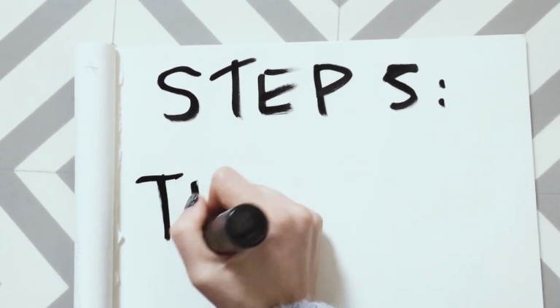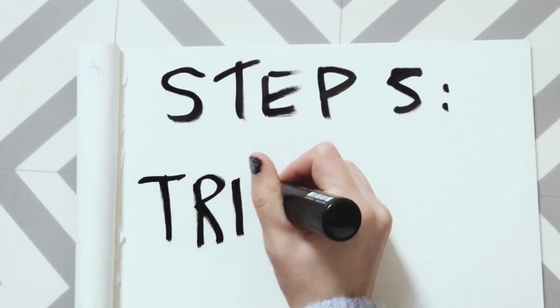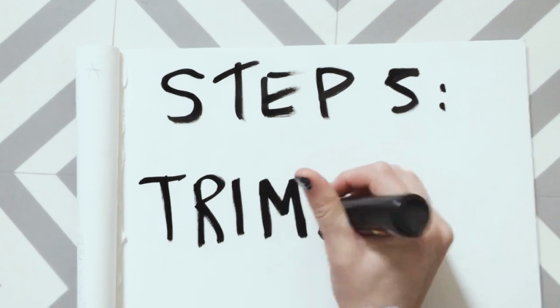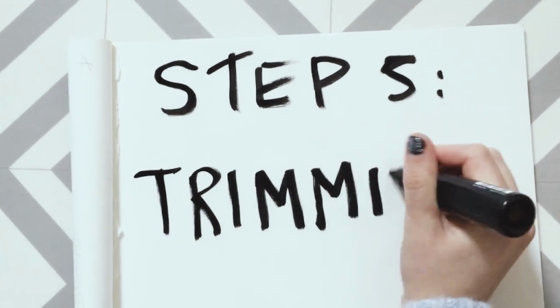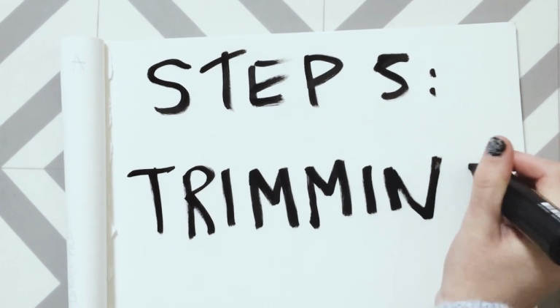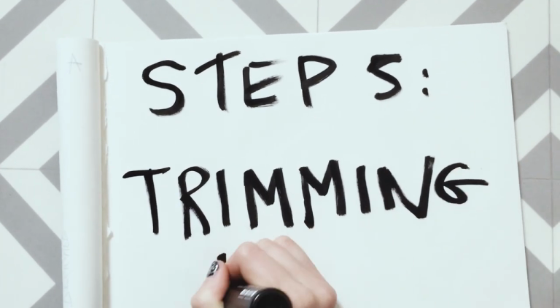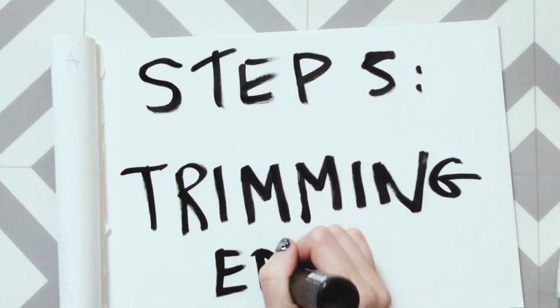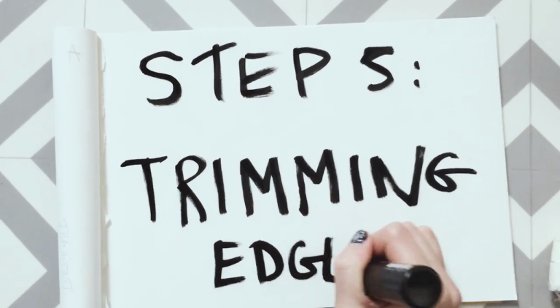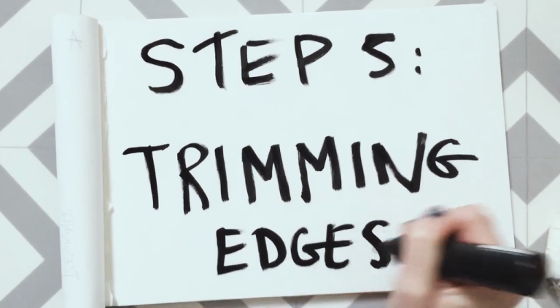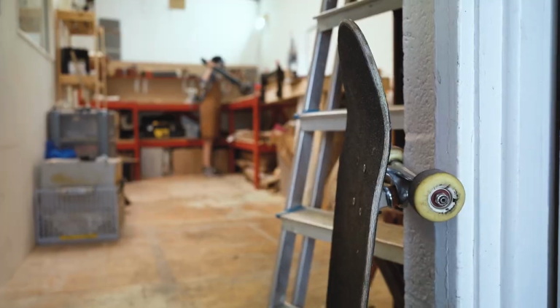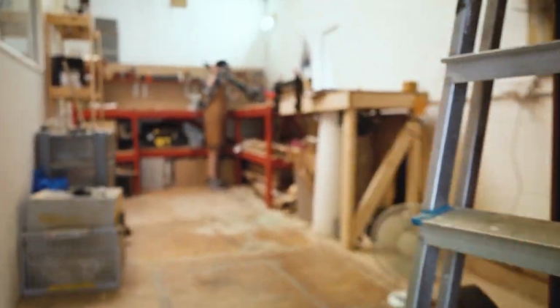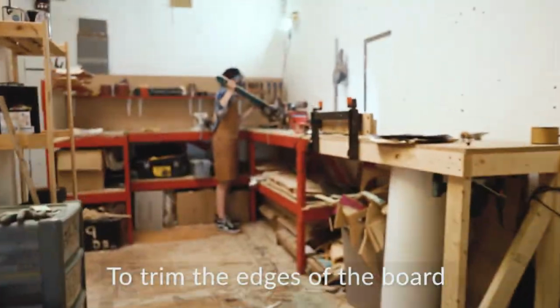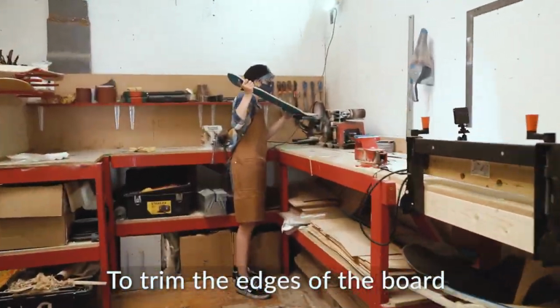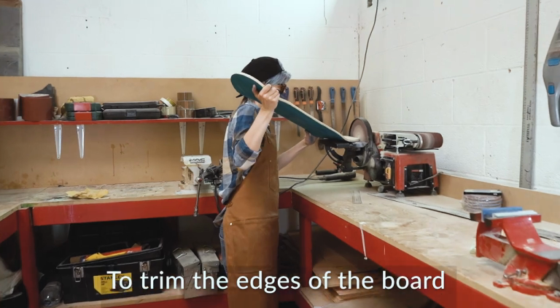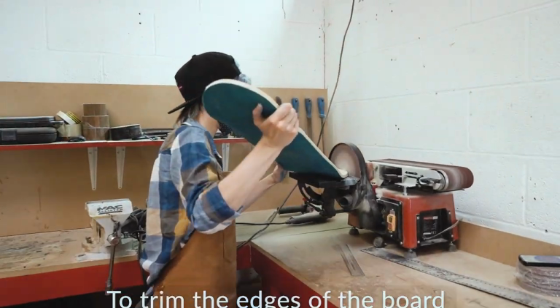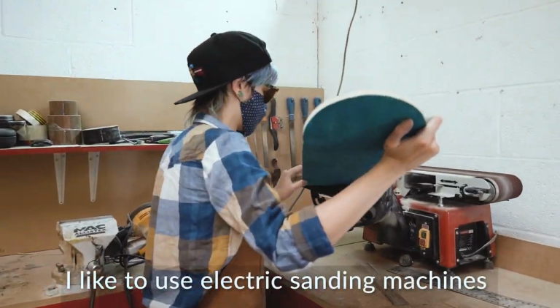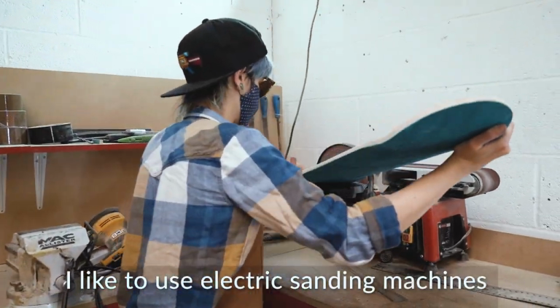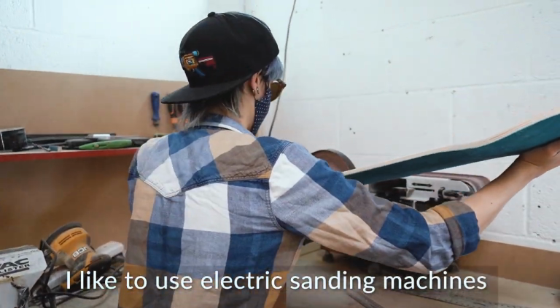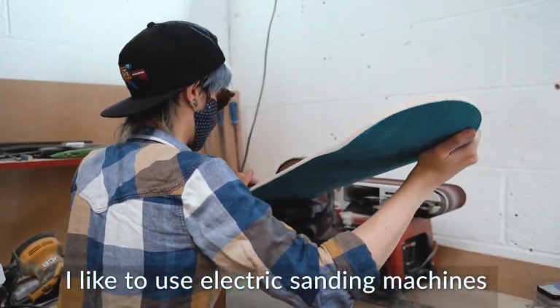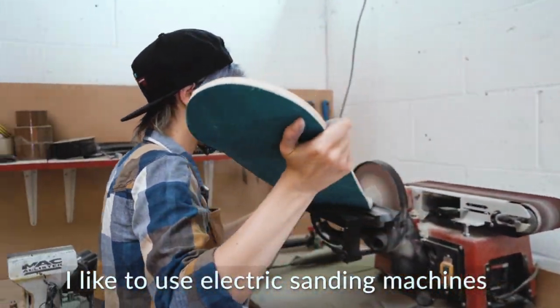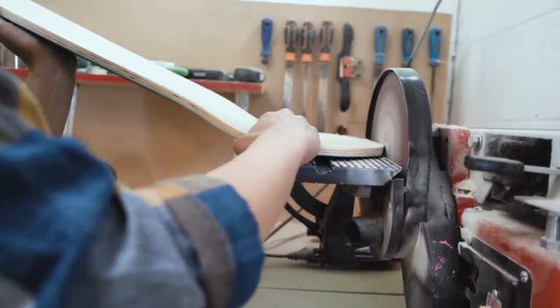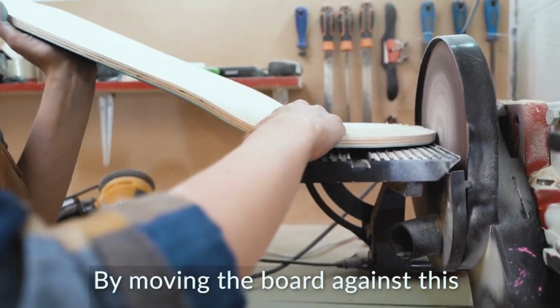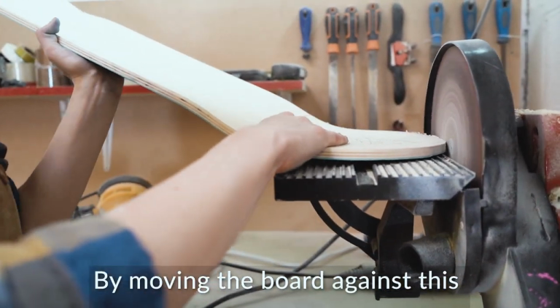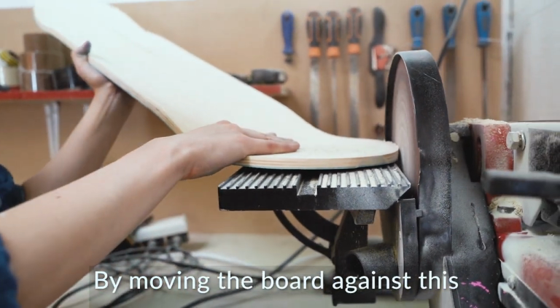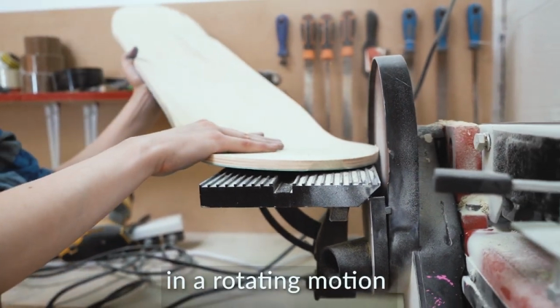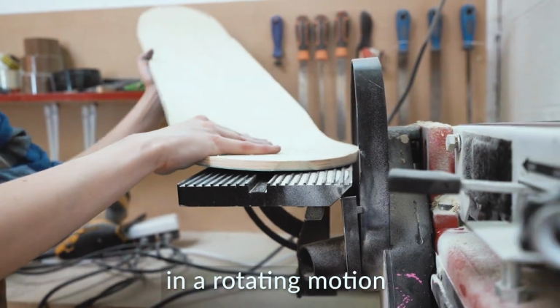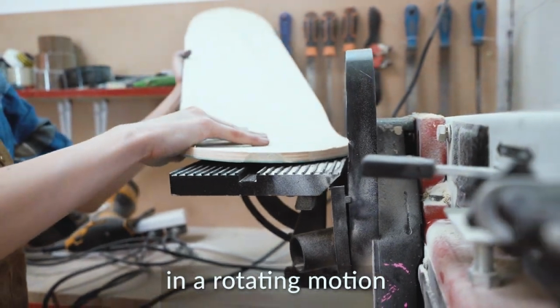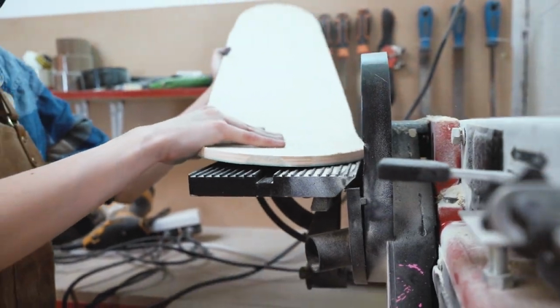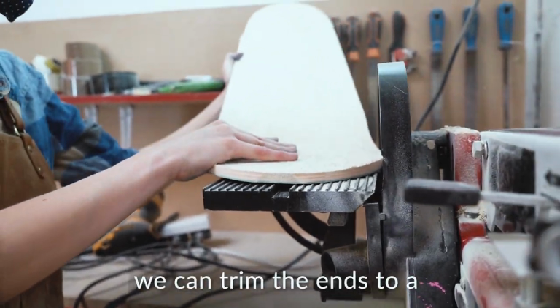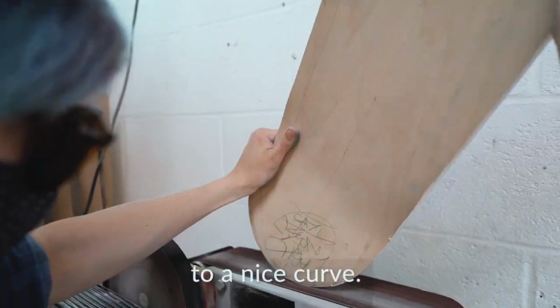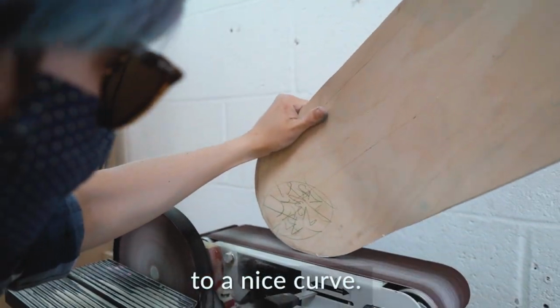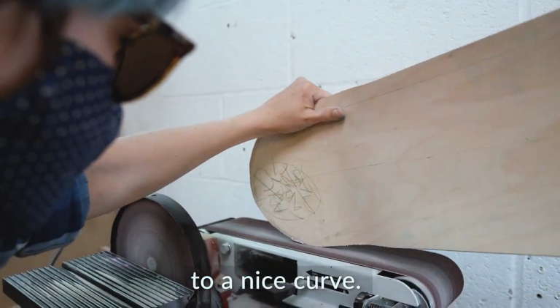Step 5: Trimming the edges. To trim the edges of the board, I like to use electric sanding machines. By moving the board against this in a rotating motion, we can trim the ends to a nice curve.